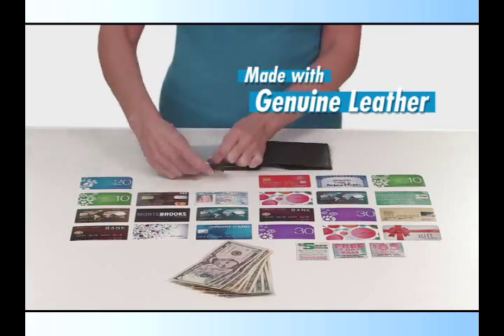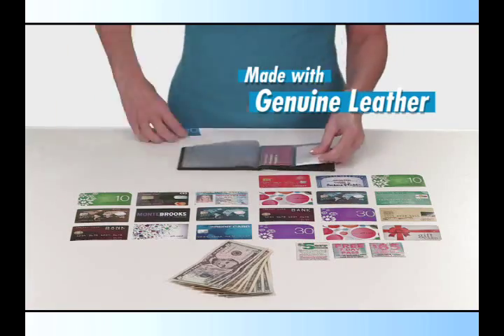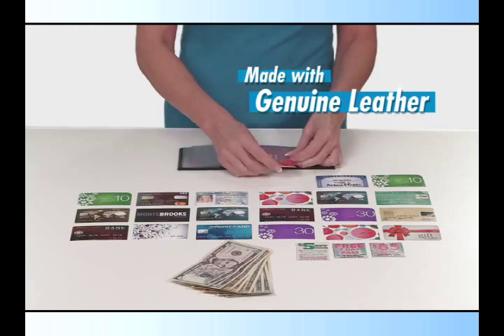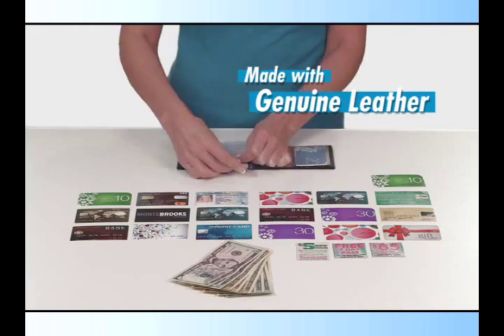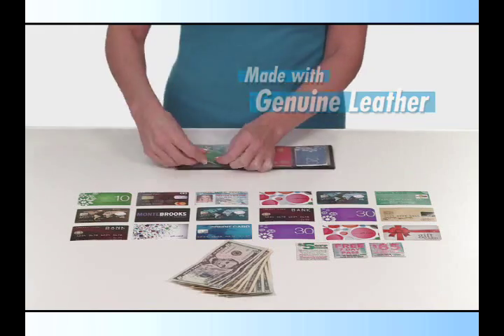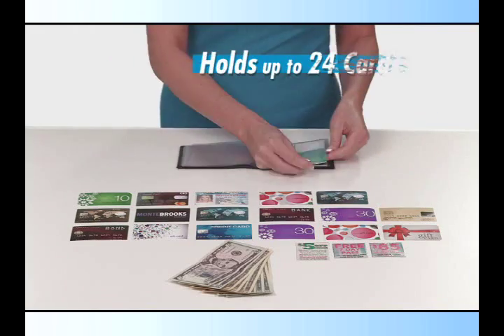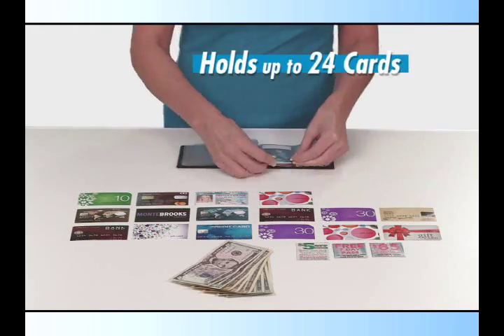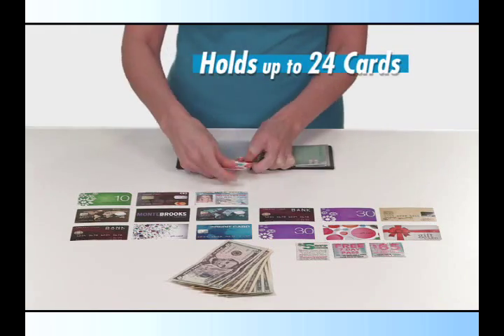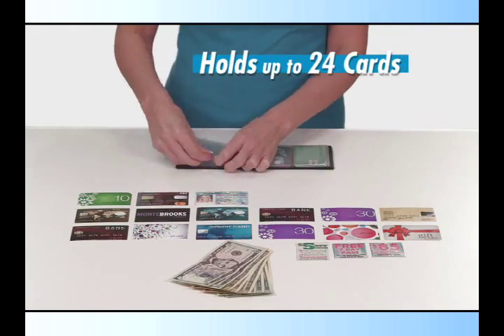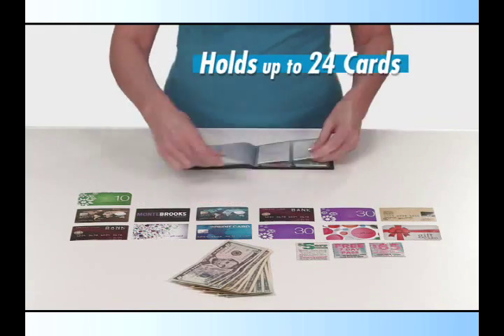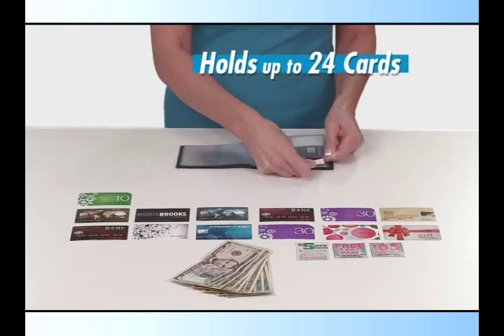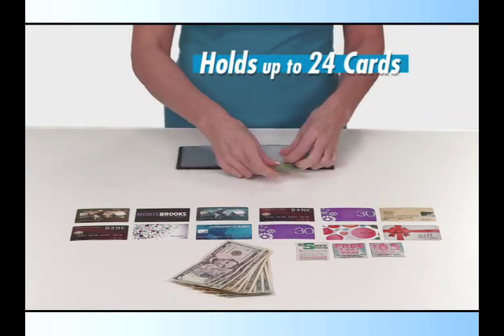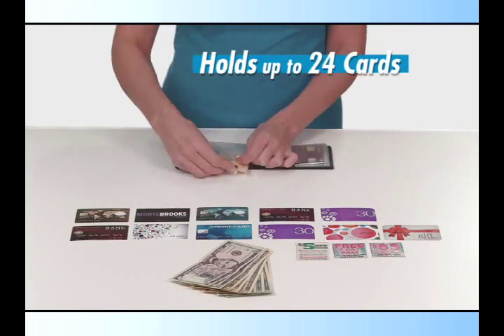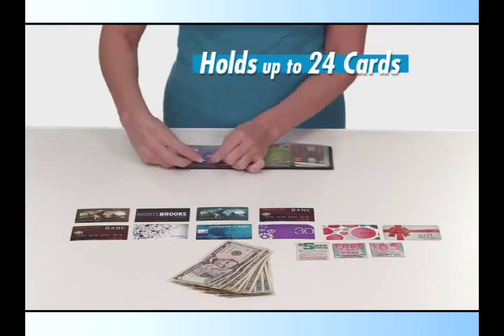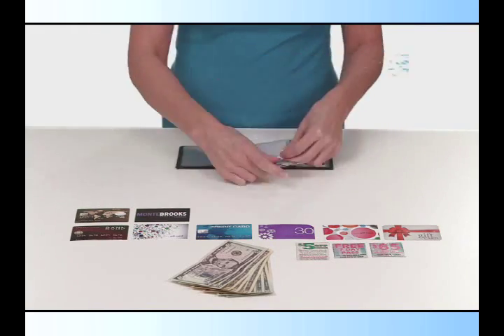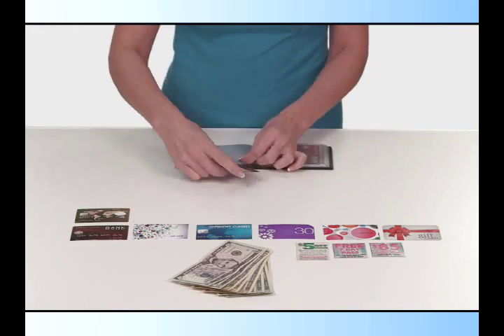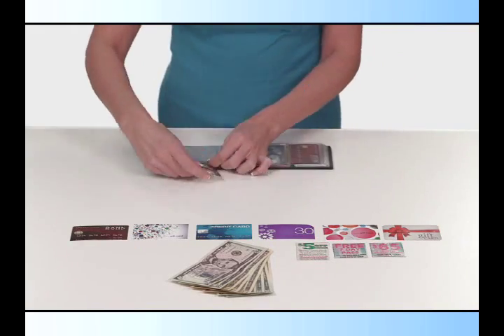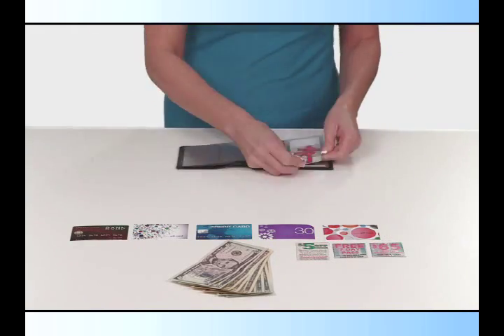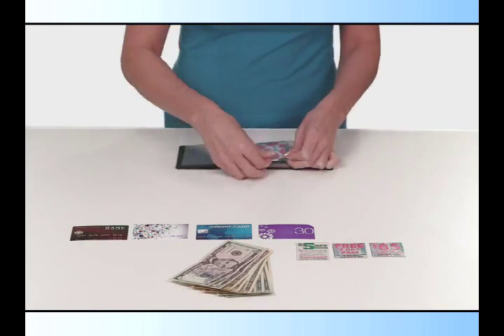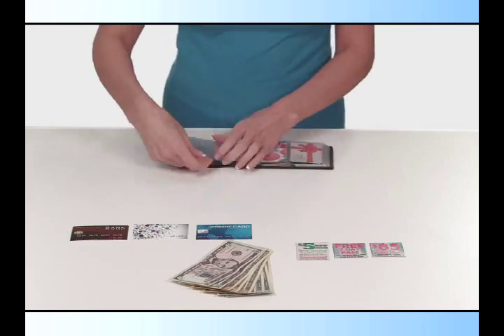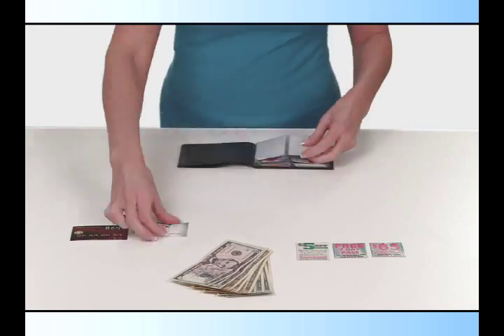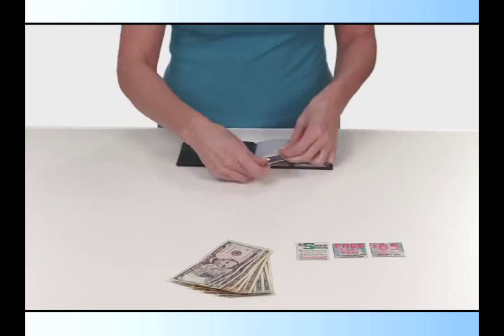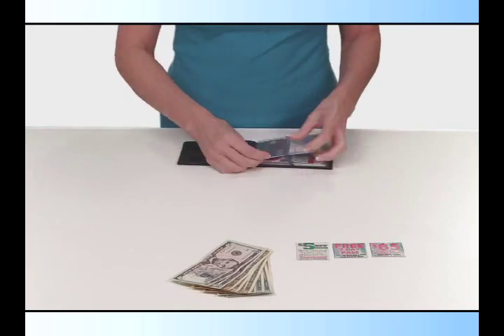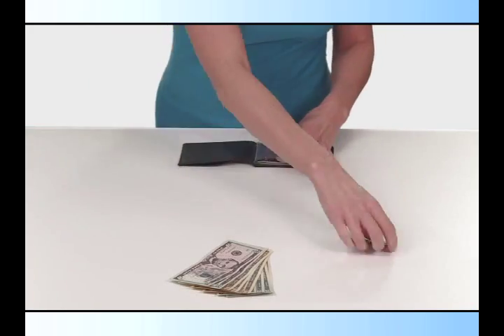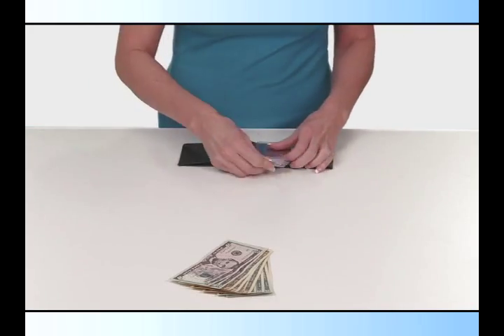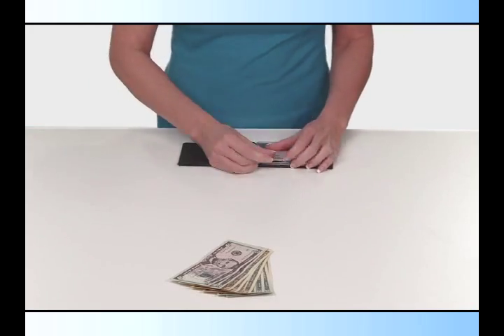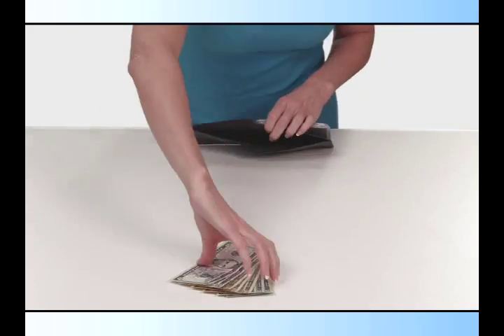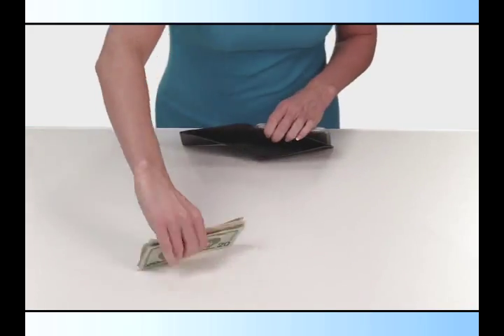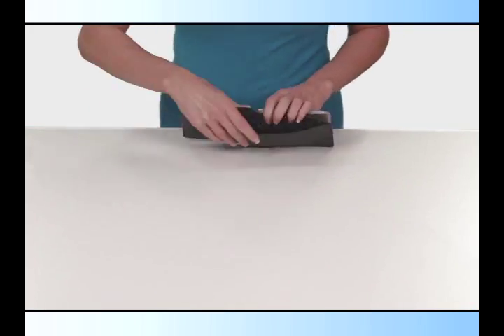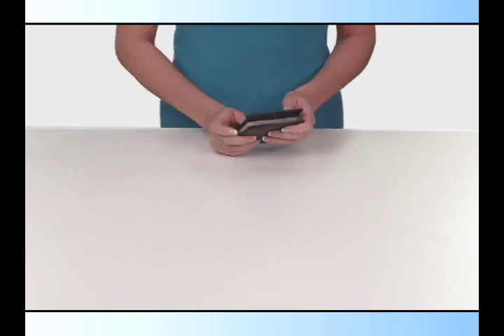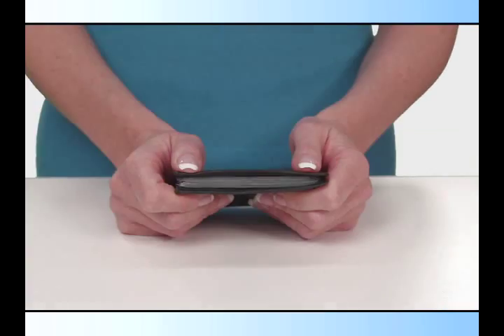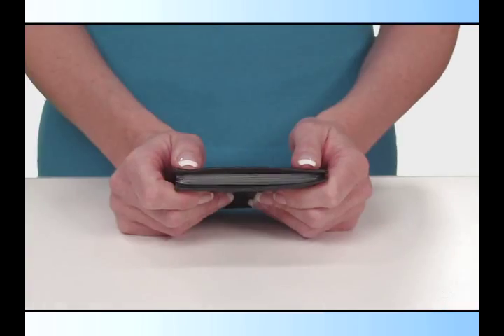Made with genuine leather, Wonder Wallet features 12 sleeves to hold up to 24 cards — ID, gift, credit cards, insurance and more — plus cash, organized and thin.